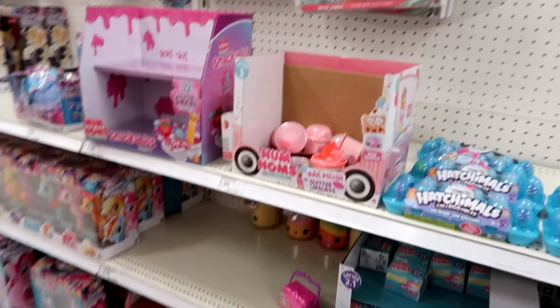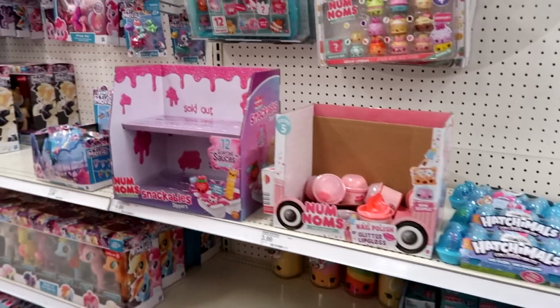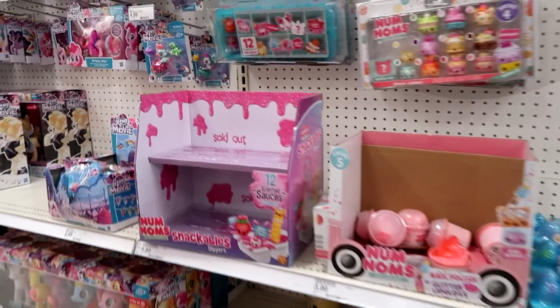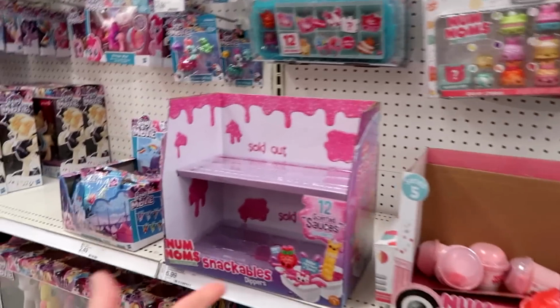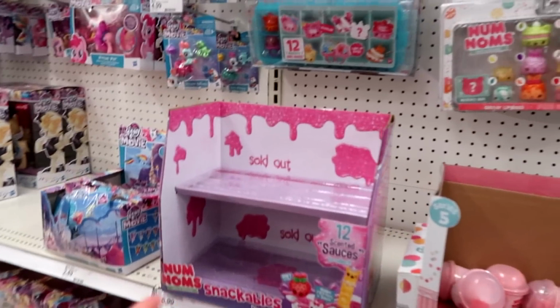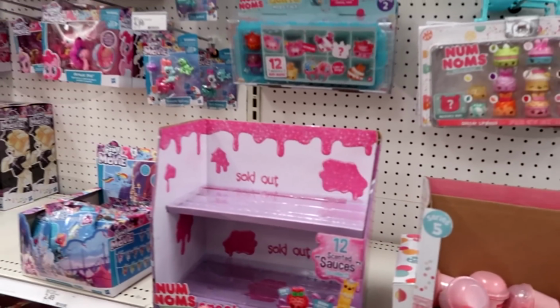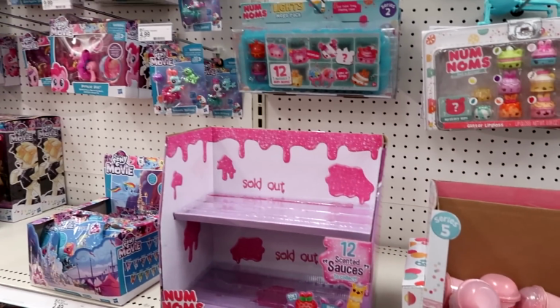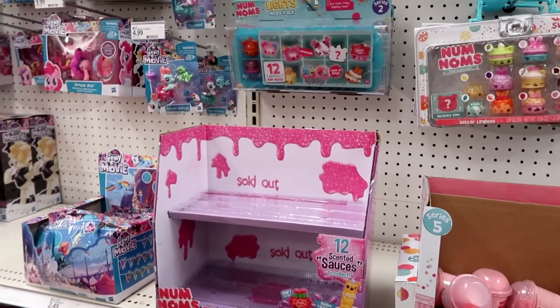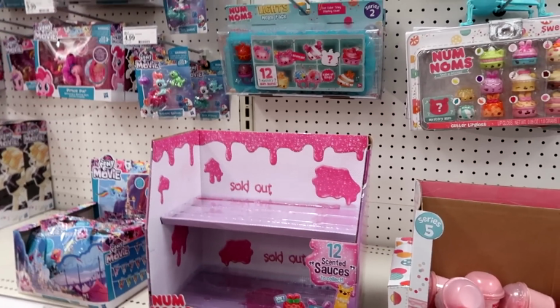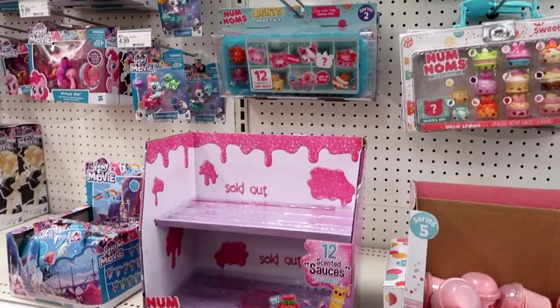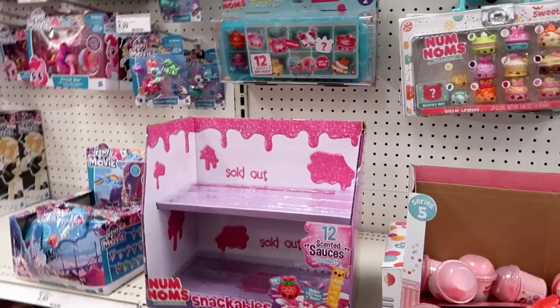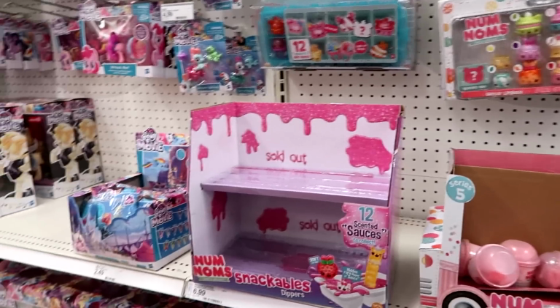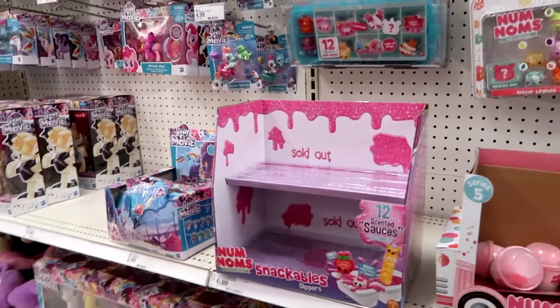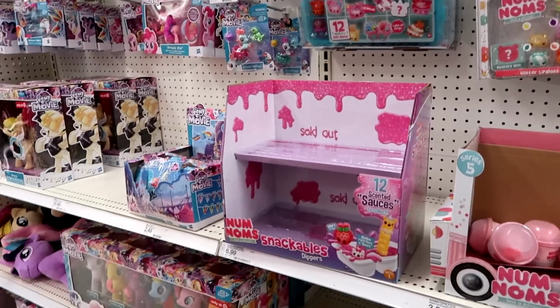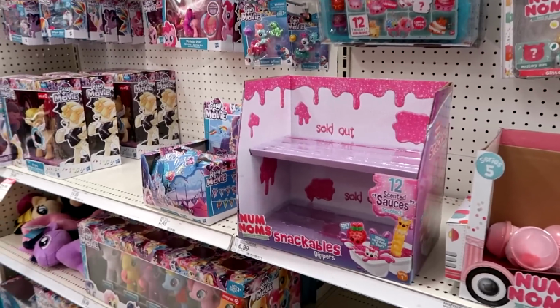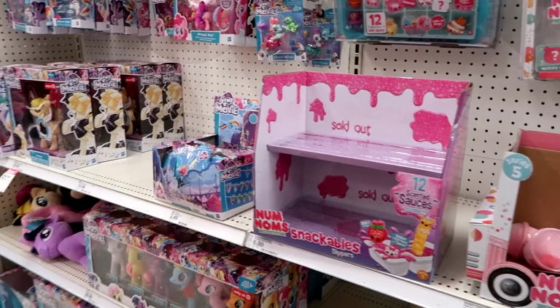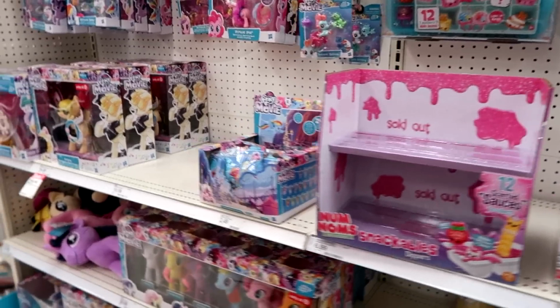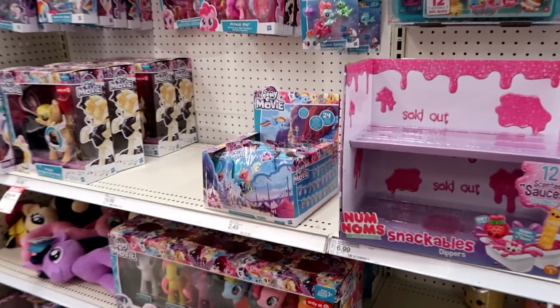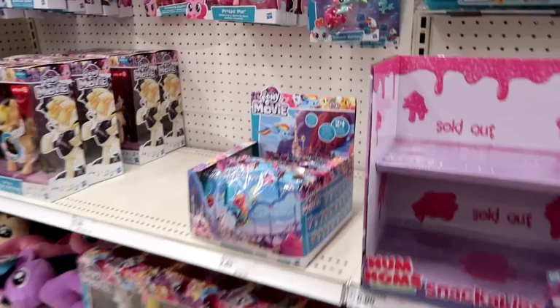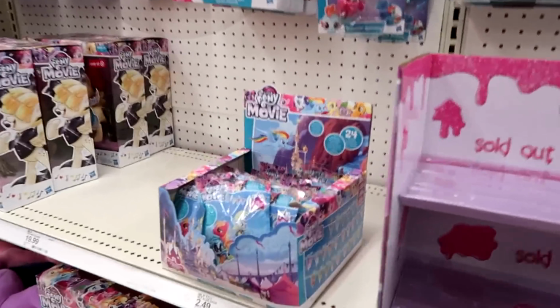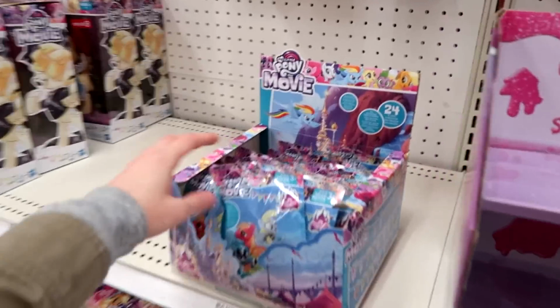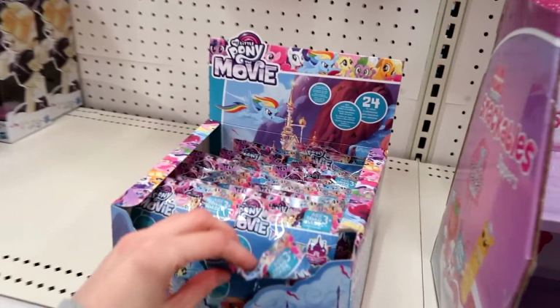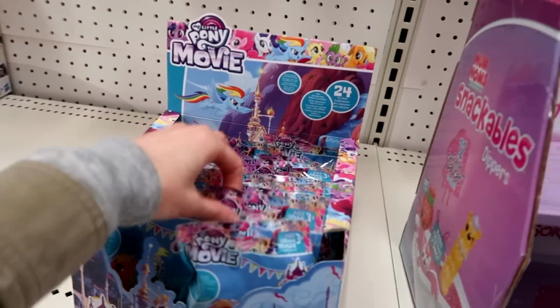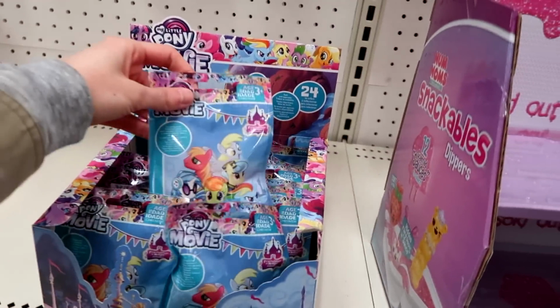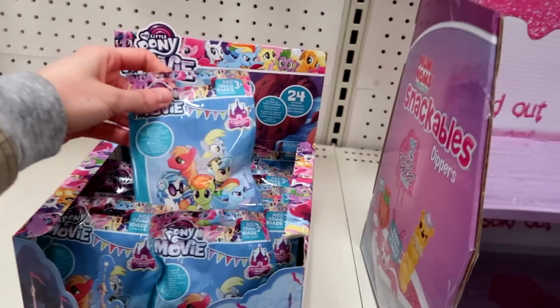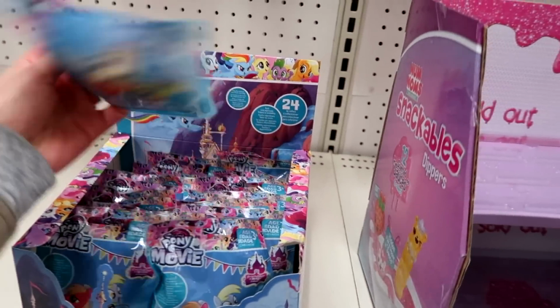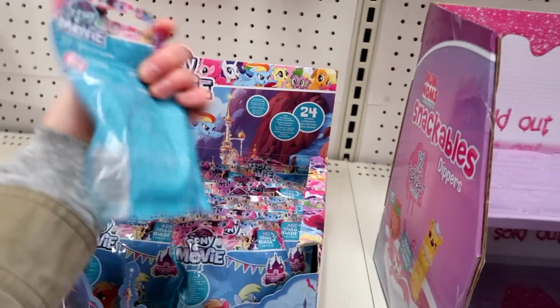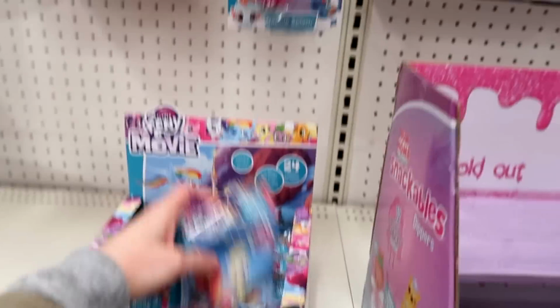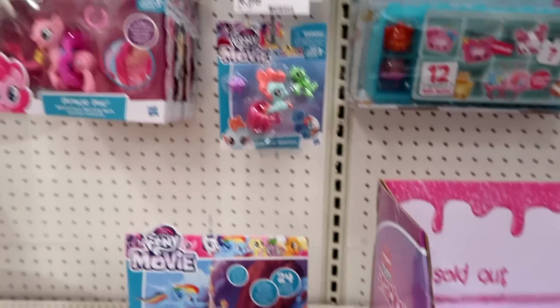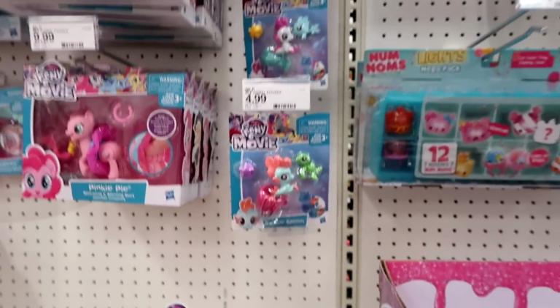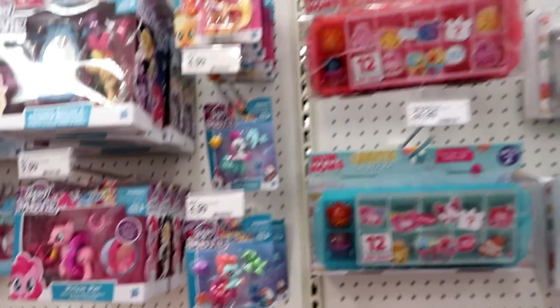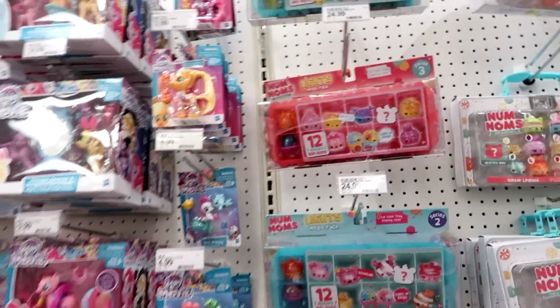I don't know if these just sell out really fast or this is the same box from like four trips ago. And they have tons of the My Little Pony the movie blind bag toys. I think I have enough of those, though.